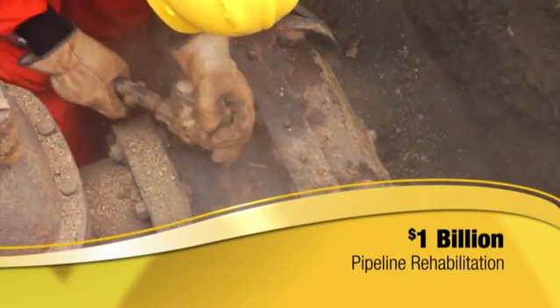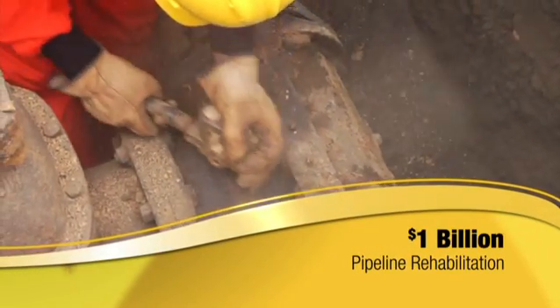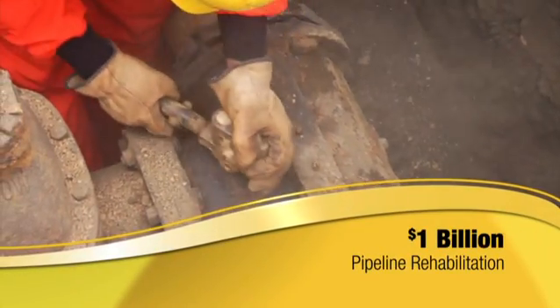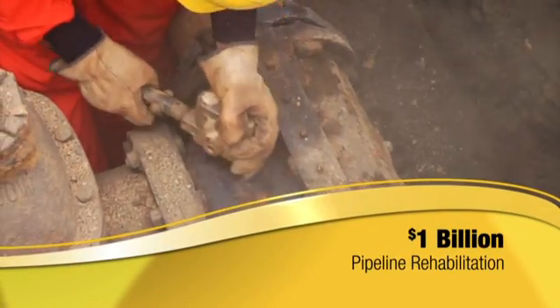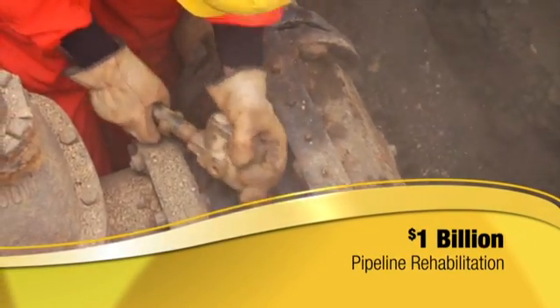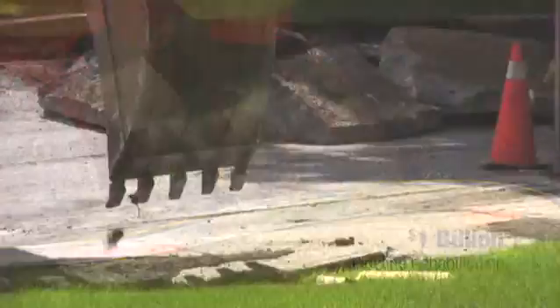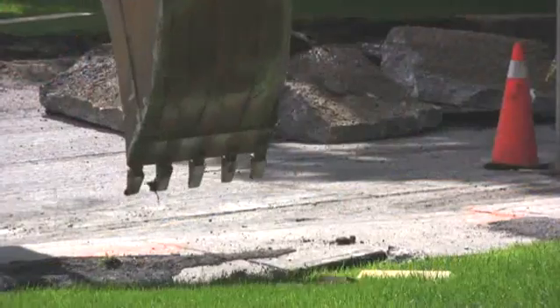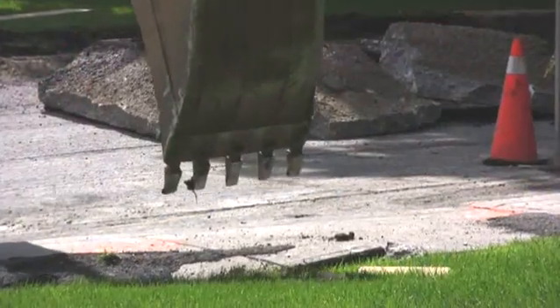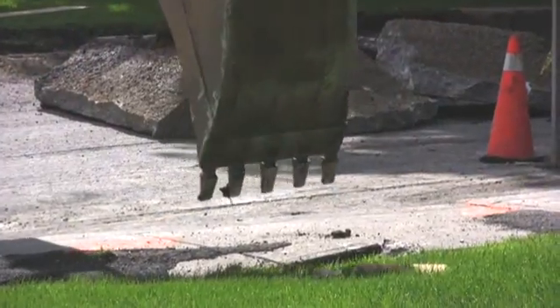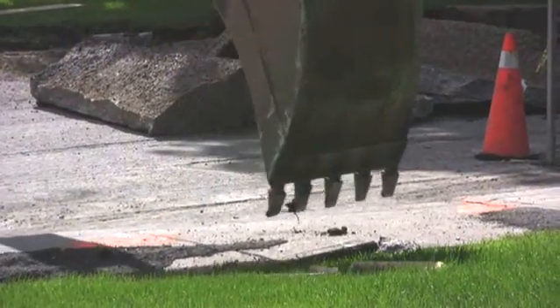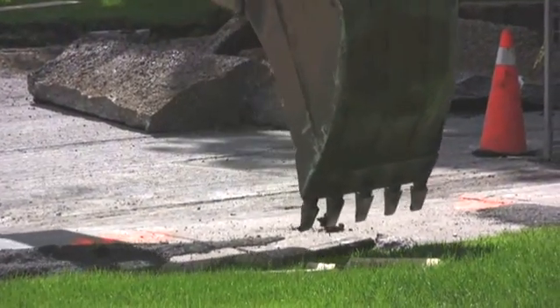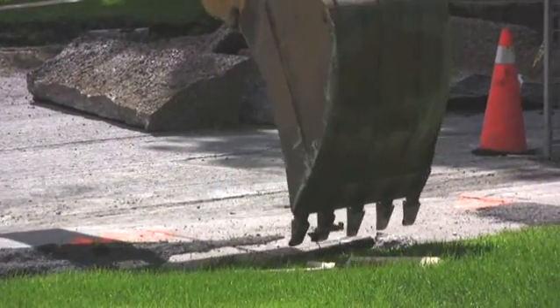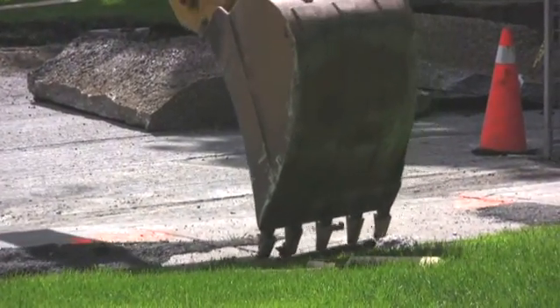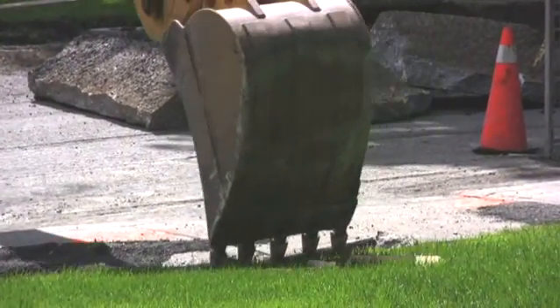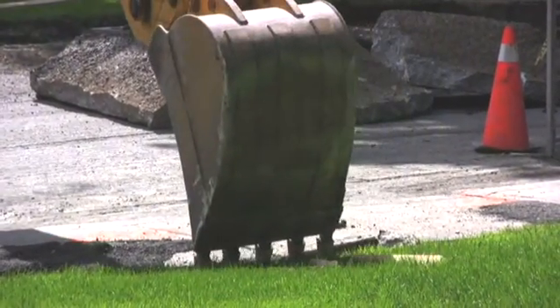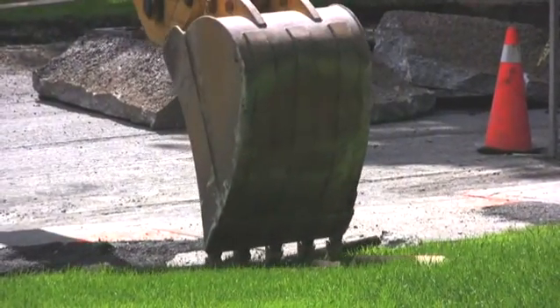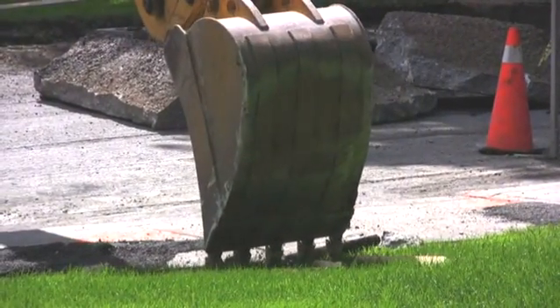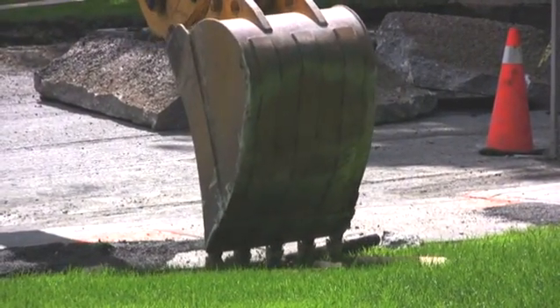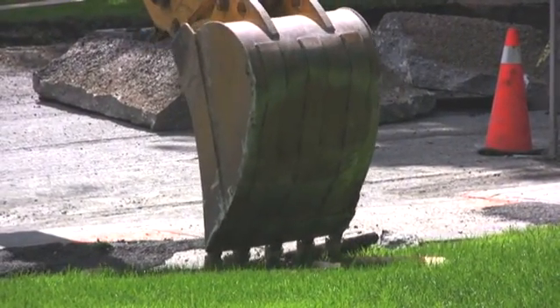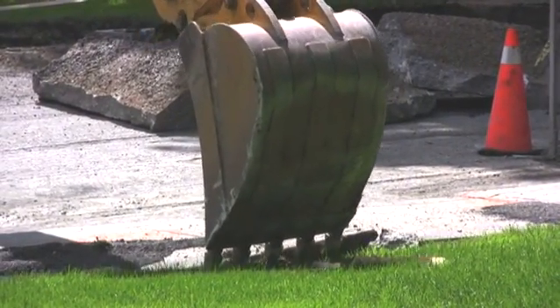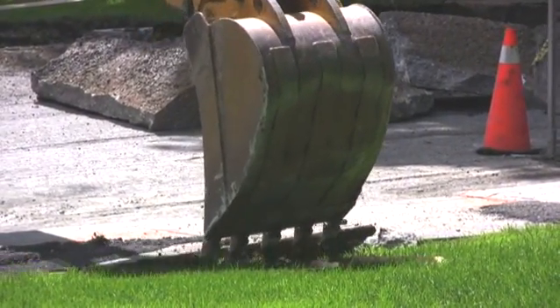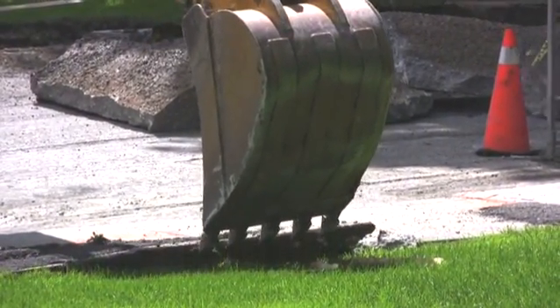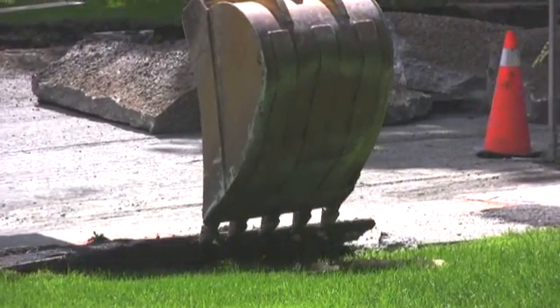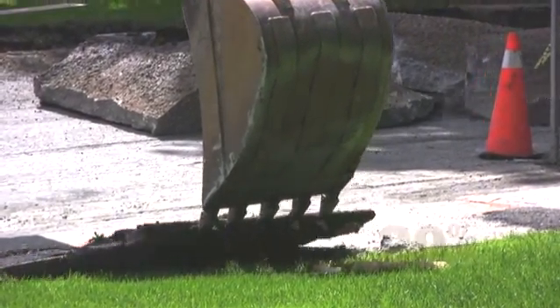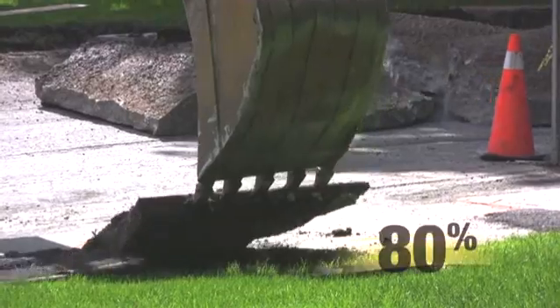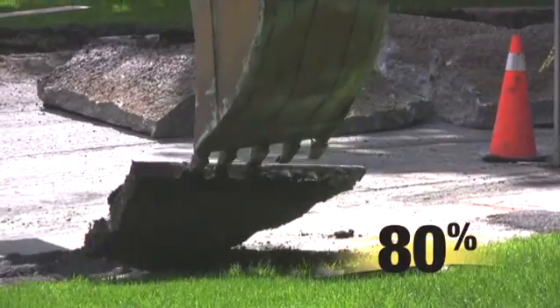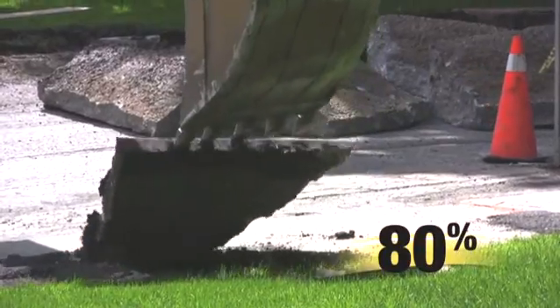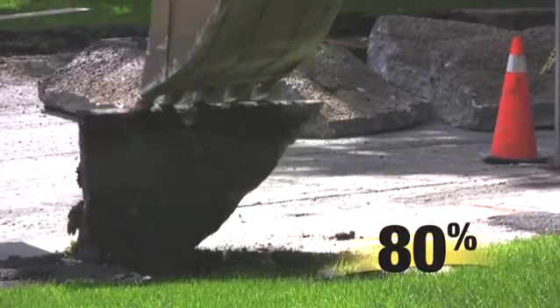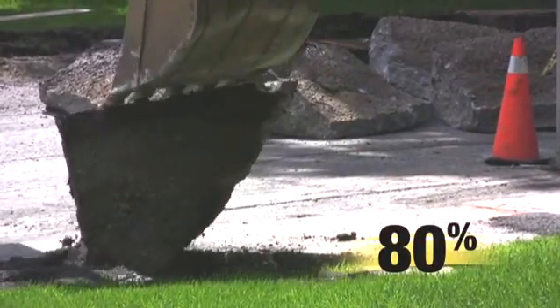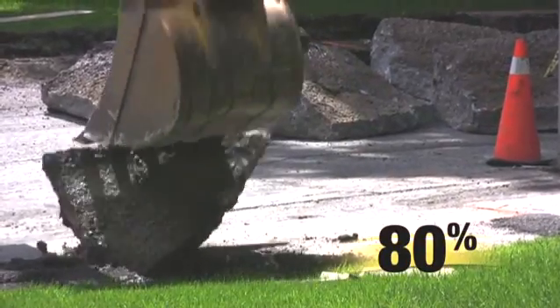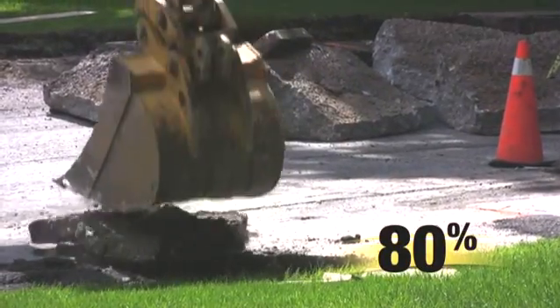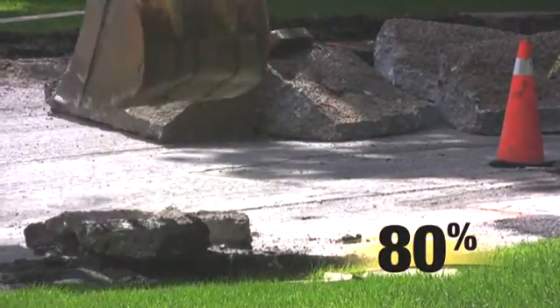In the U.S., the gas industry spends over a billion dollars a year on pipeline rehabilitation. Conventional methods using pavement breakers, backhoes, and dump trucks to remove surface materials and soil account for 80% of that cost.